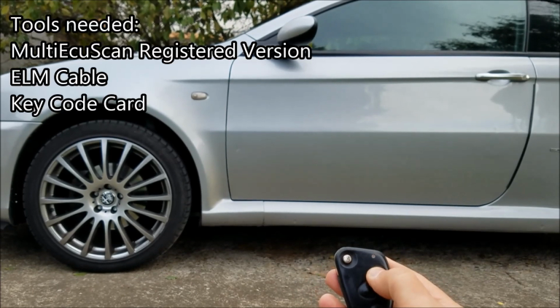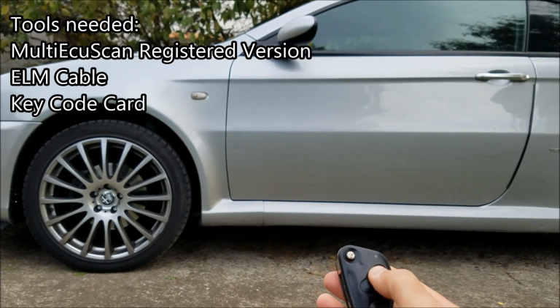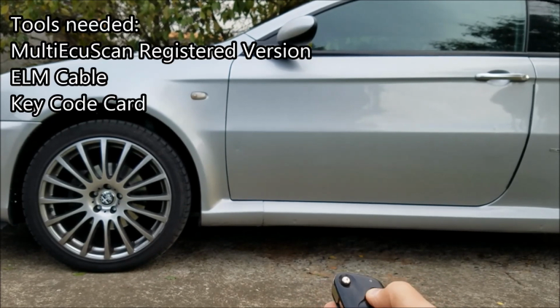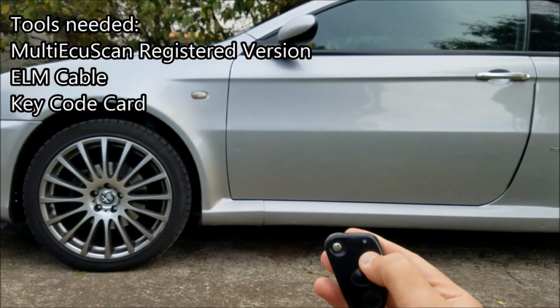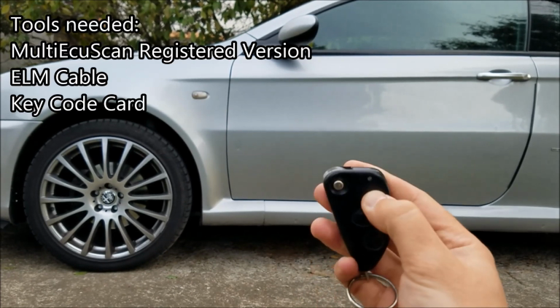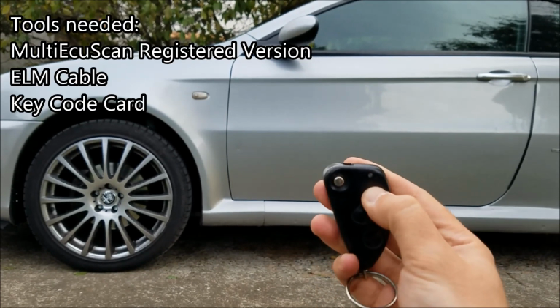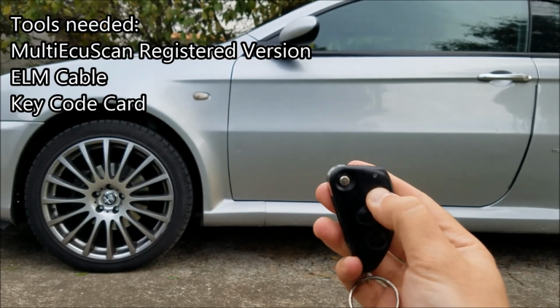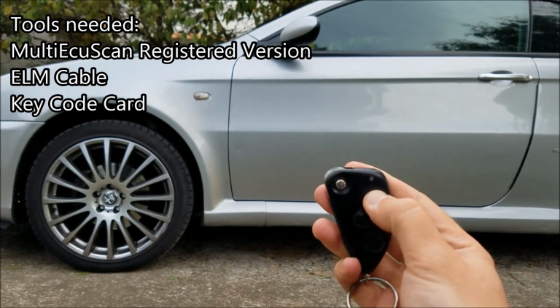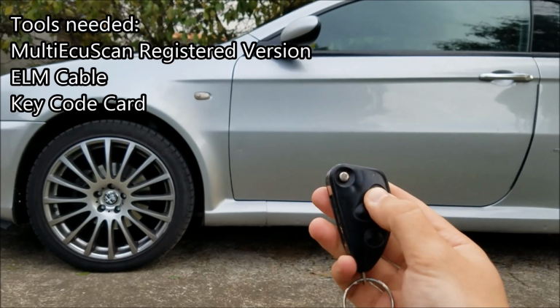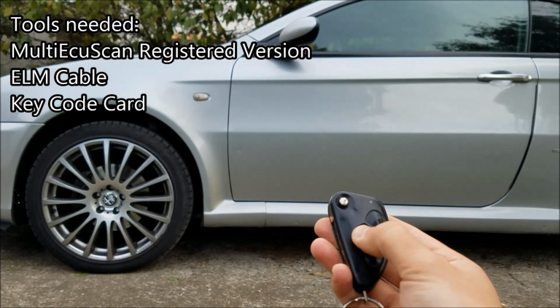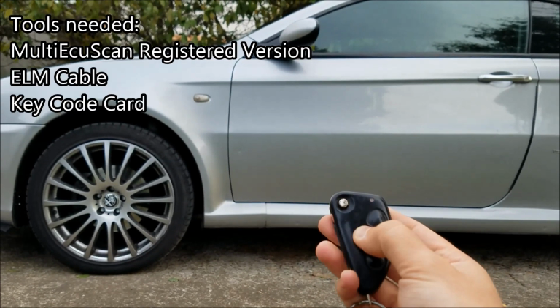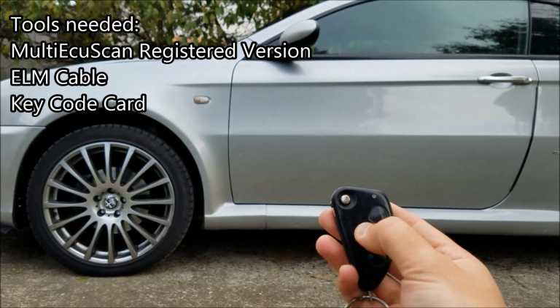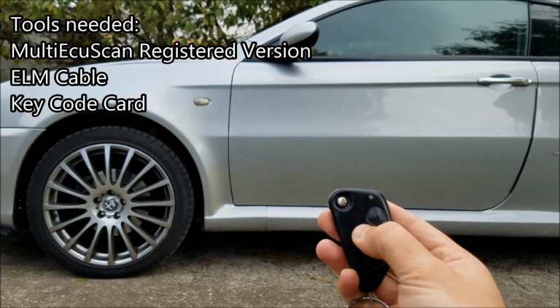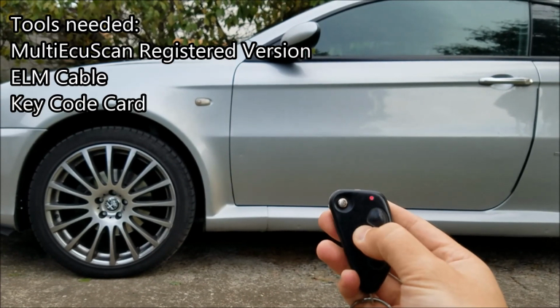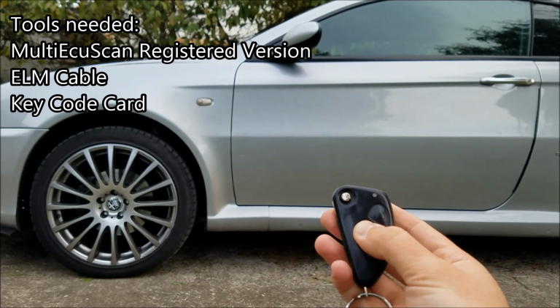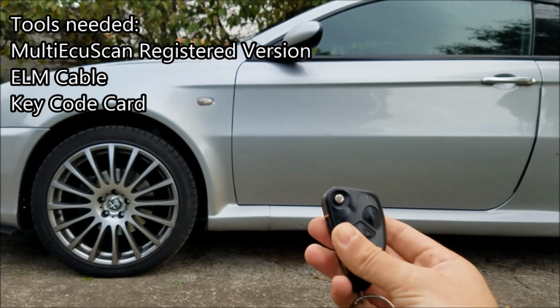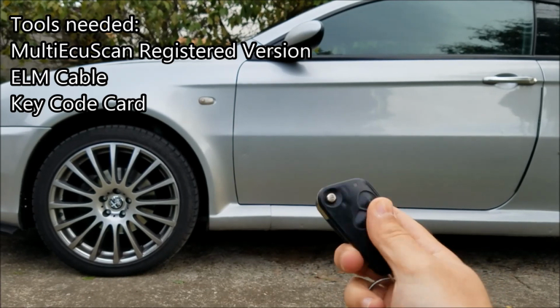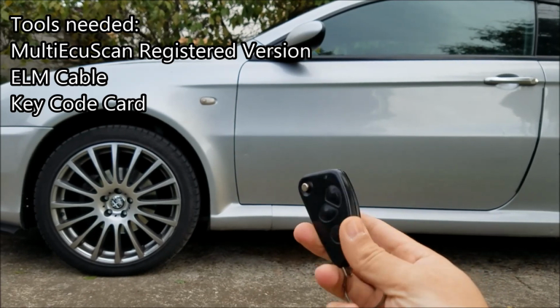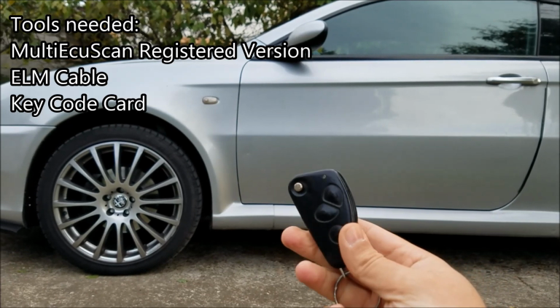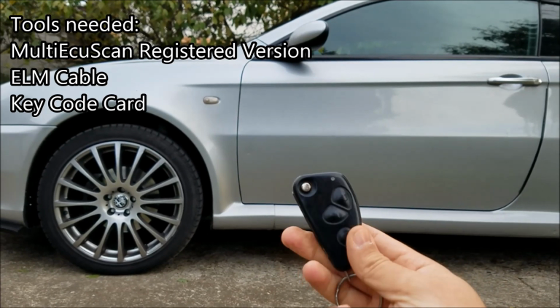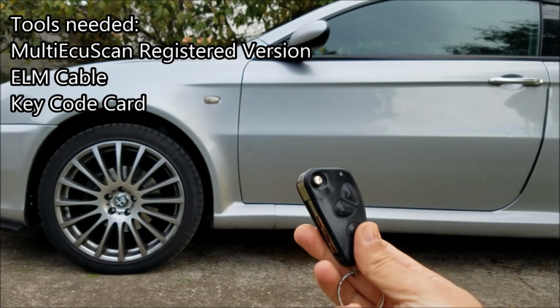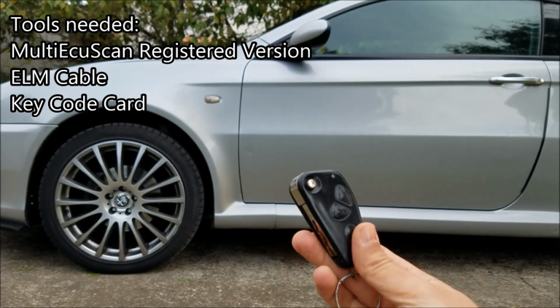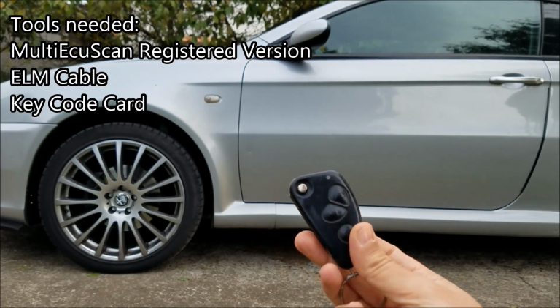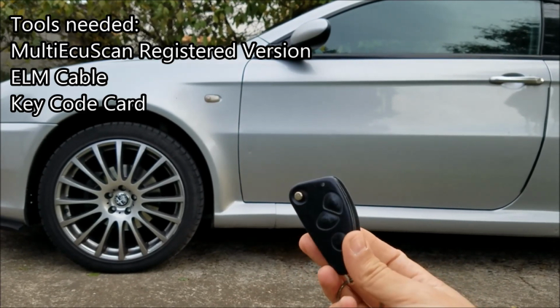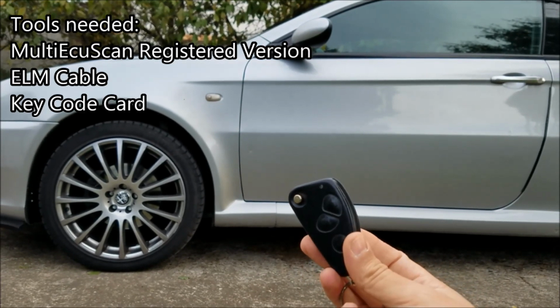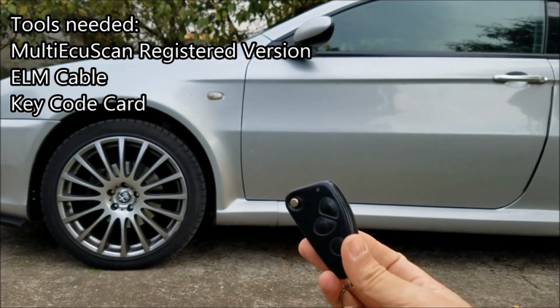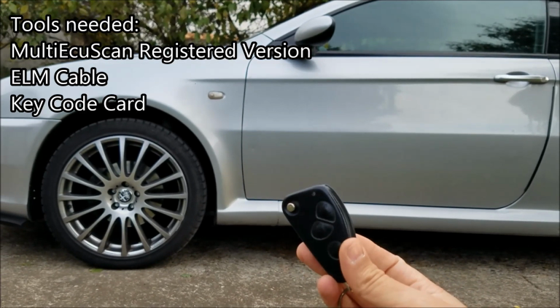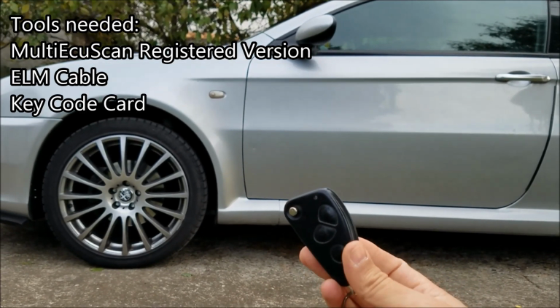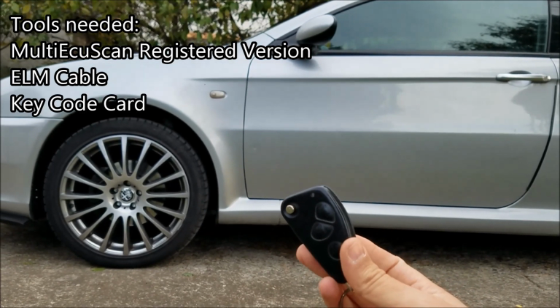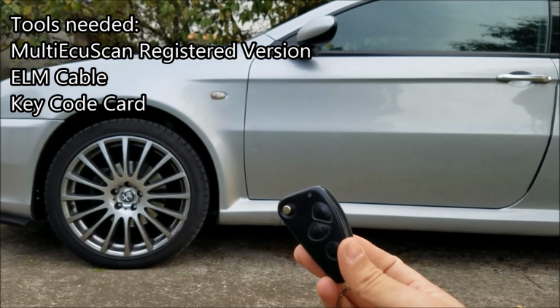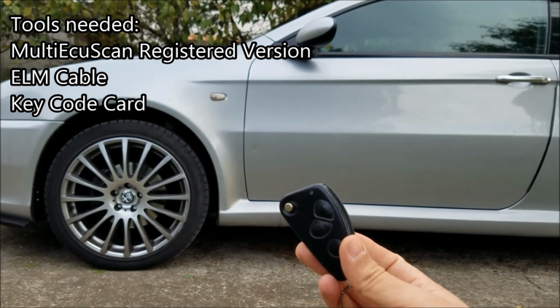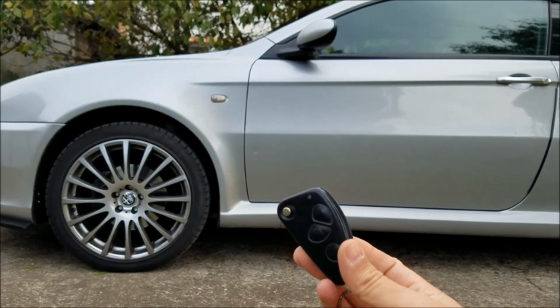To do that you're going to need a full version of MOTECU scan, you're going to need your ELM cable, and you're going to need your key code card as well.